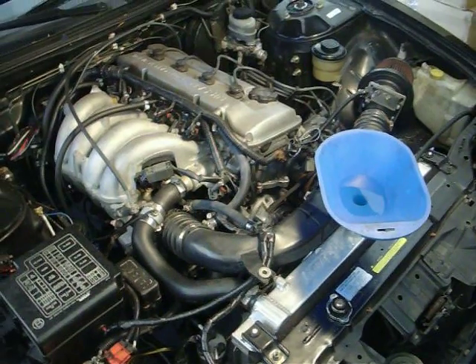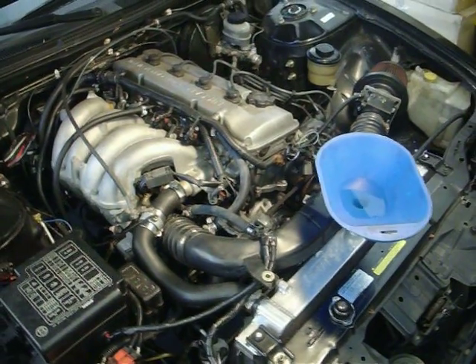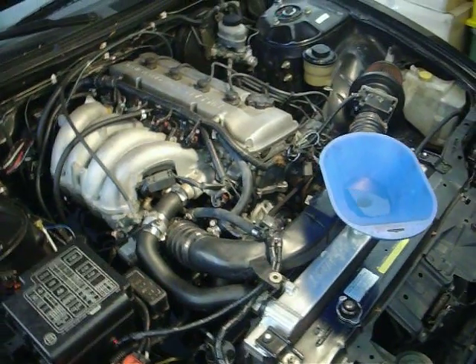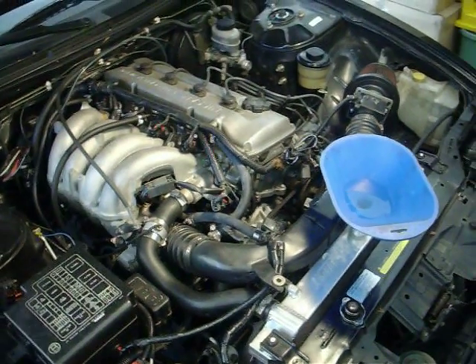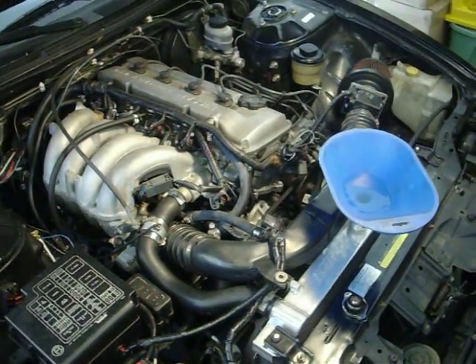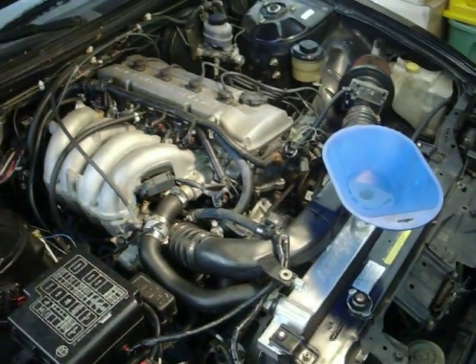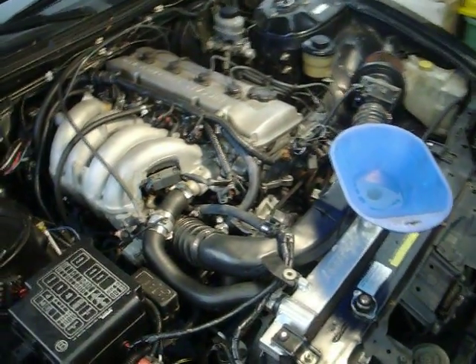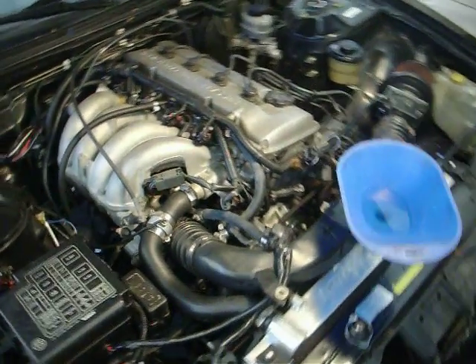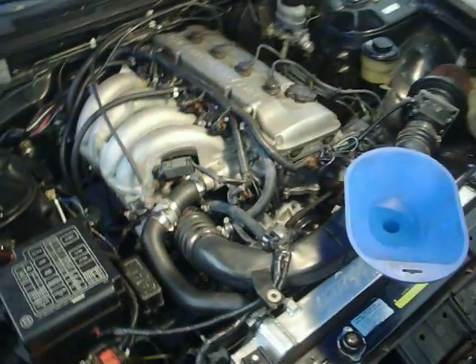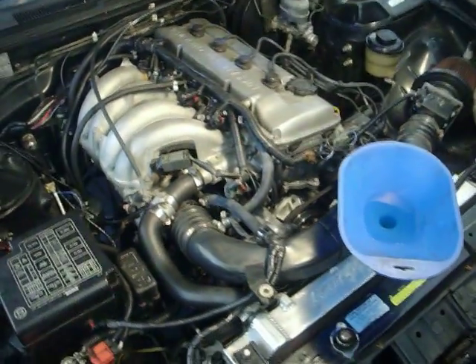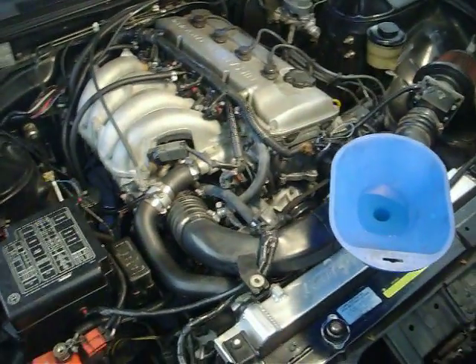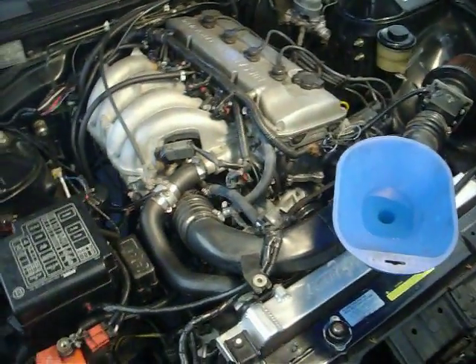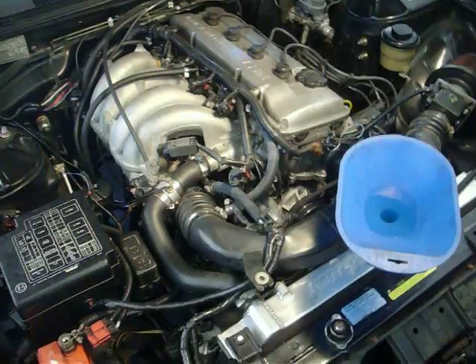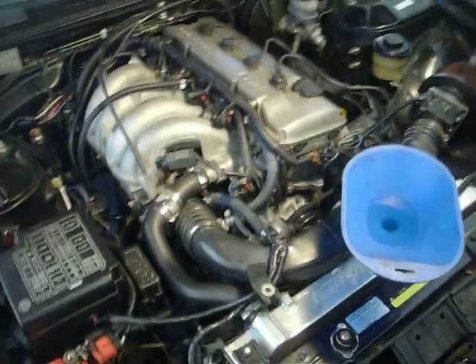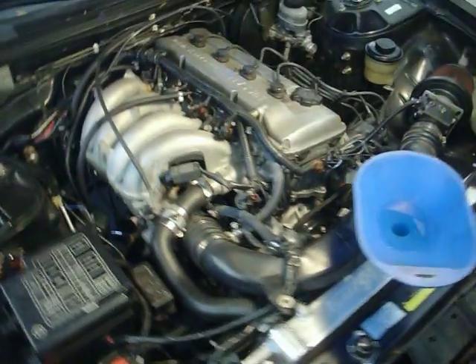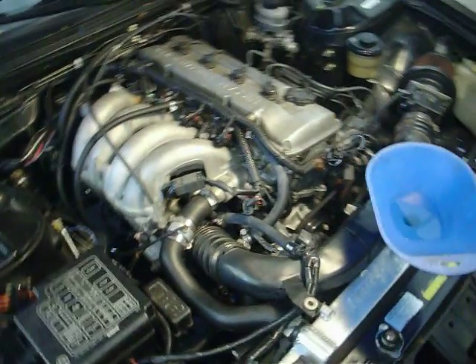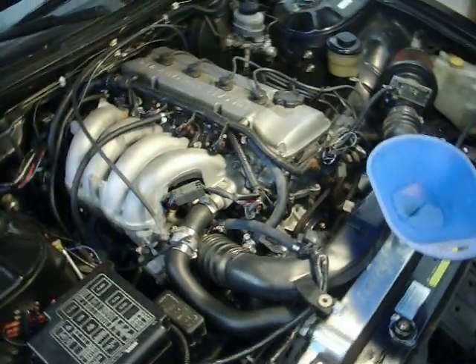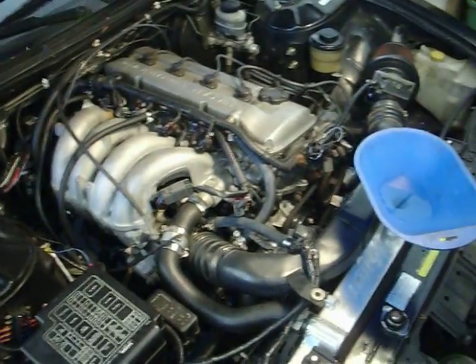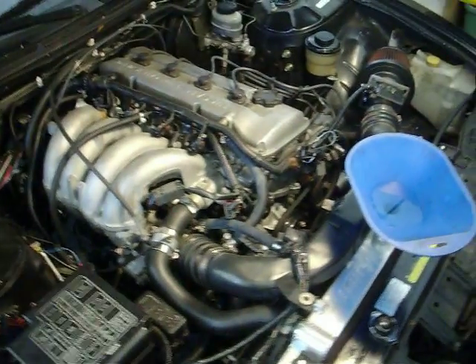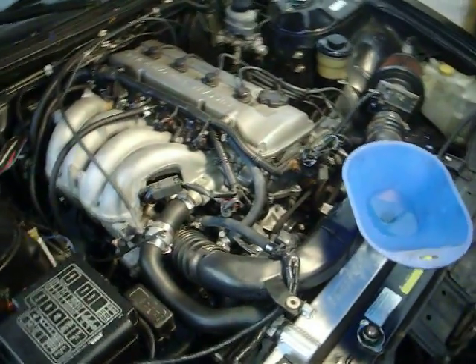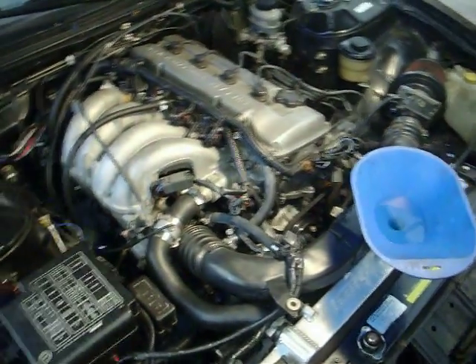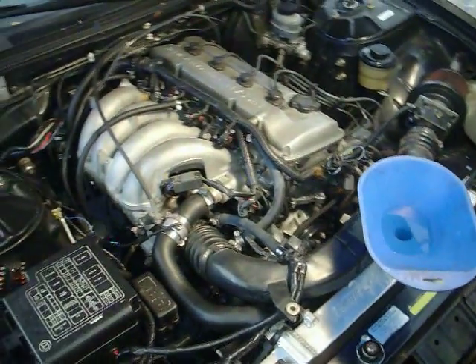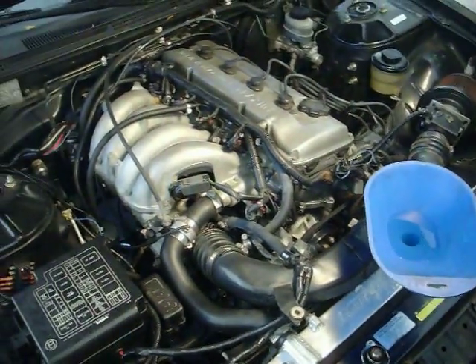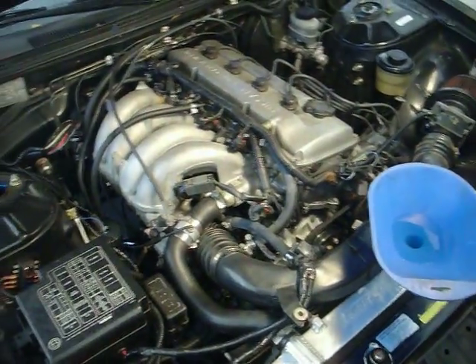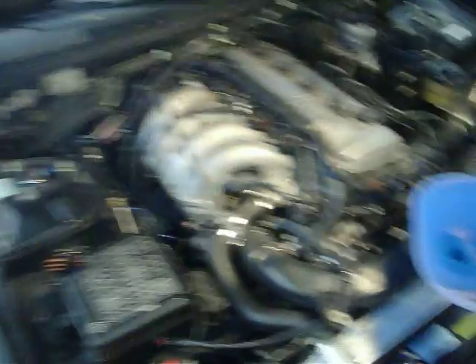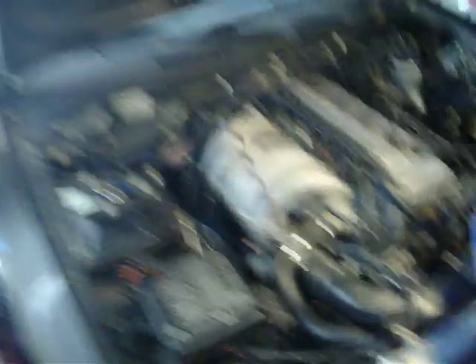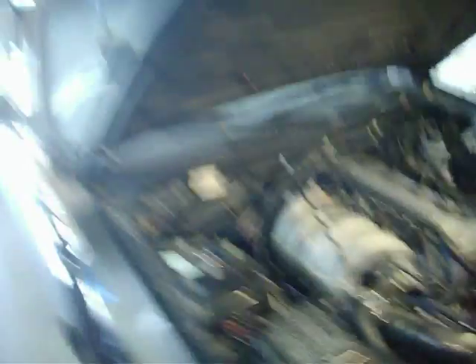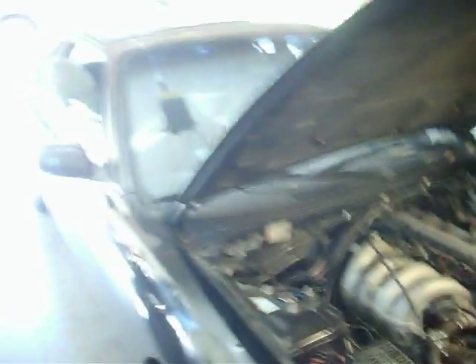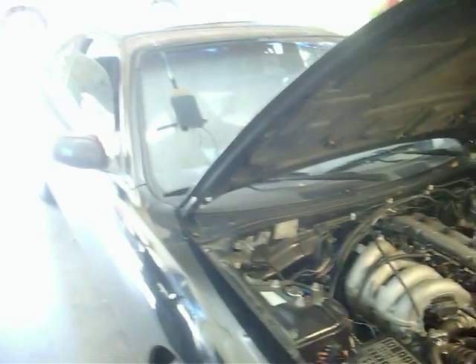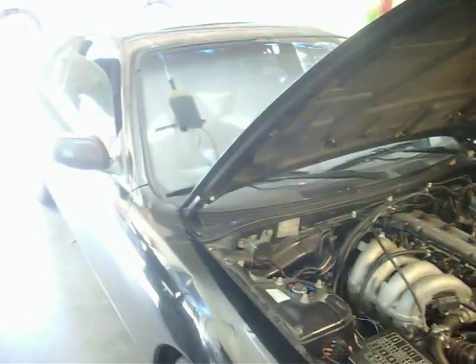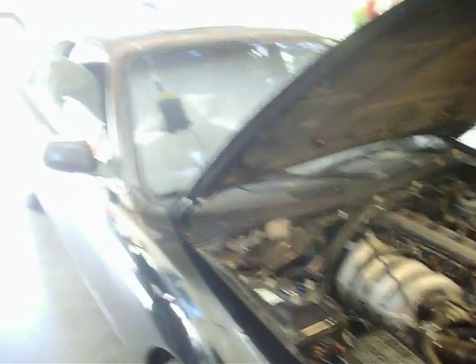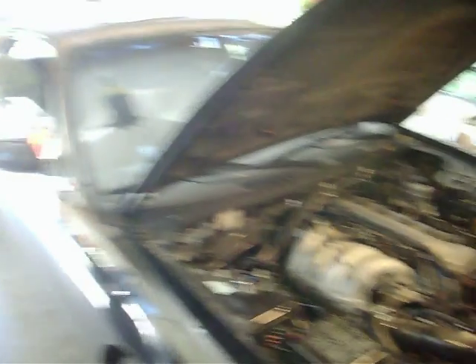Alright, right now I'm going to bleed some air out of the infamously difficult to bleed KA24DE in my Nissan 240SX.